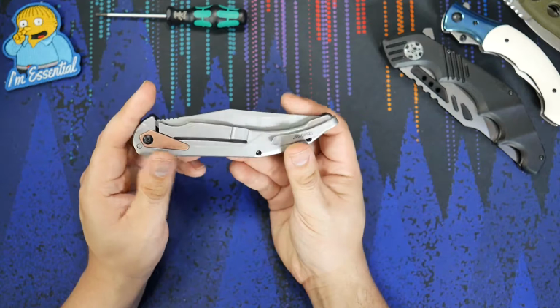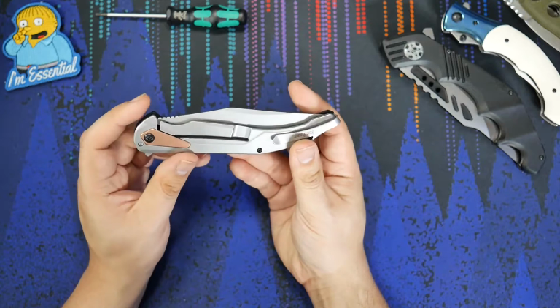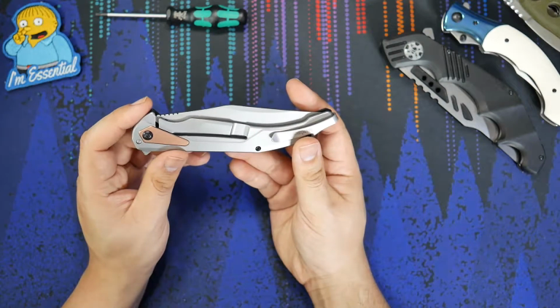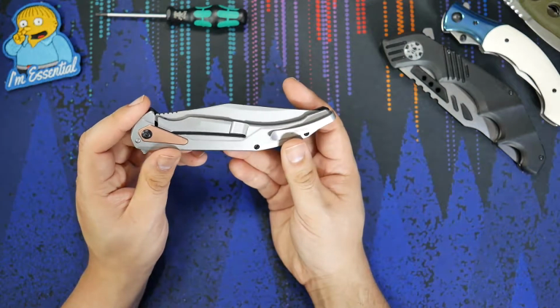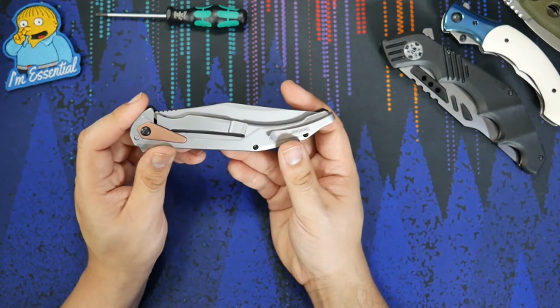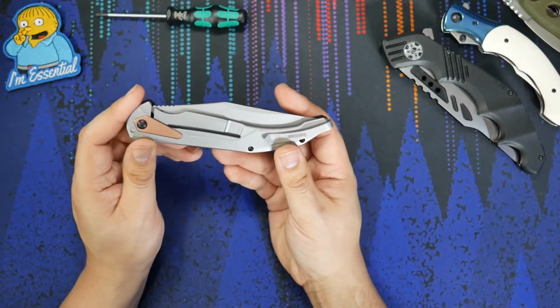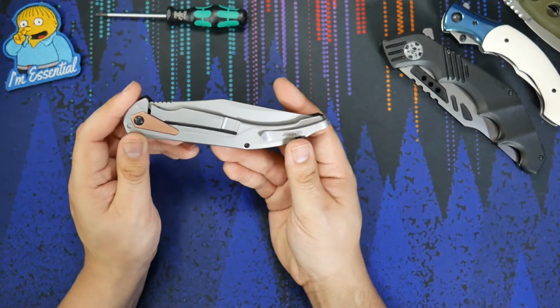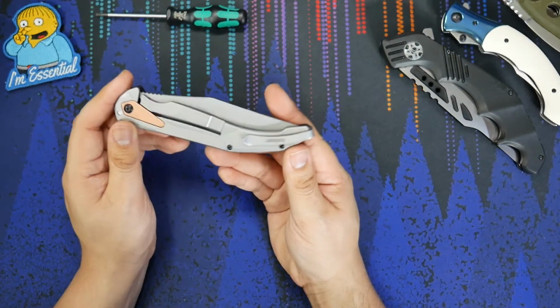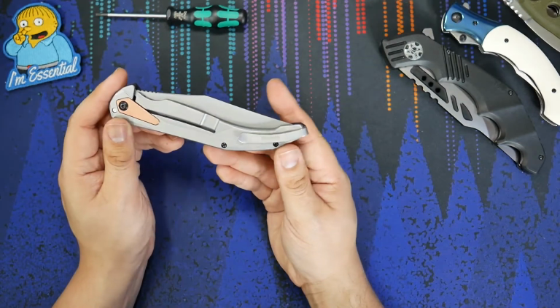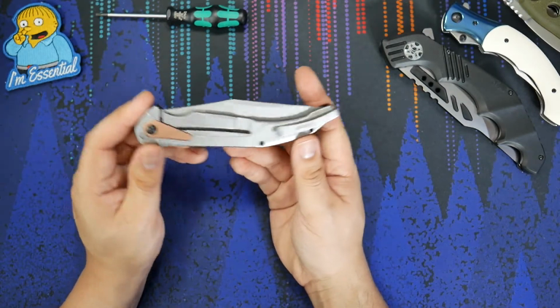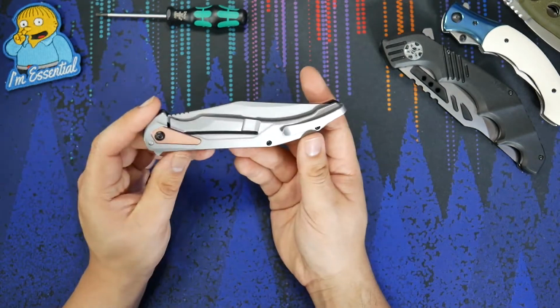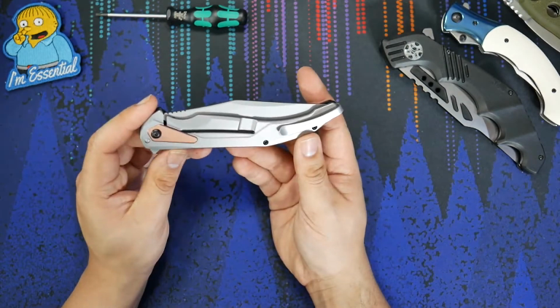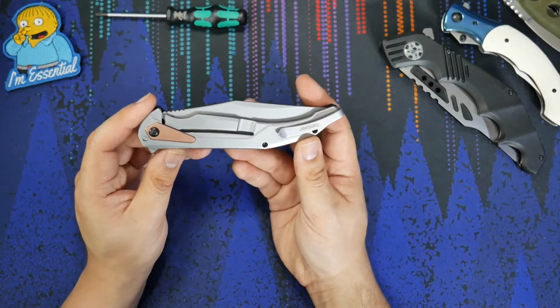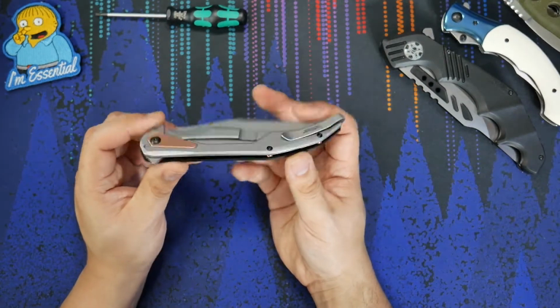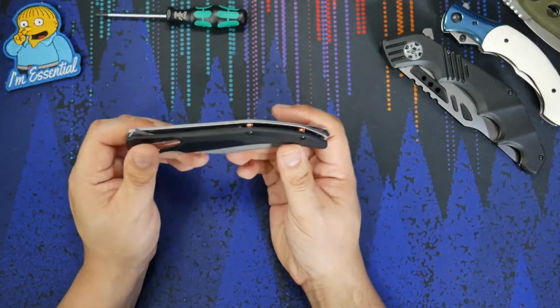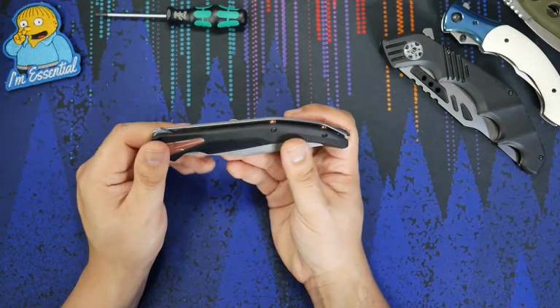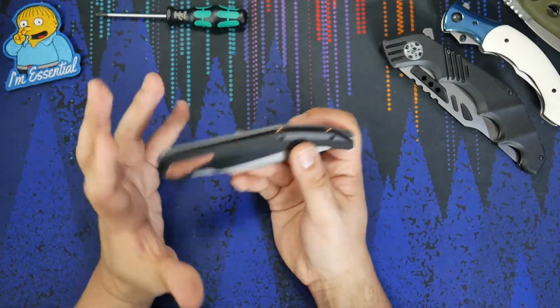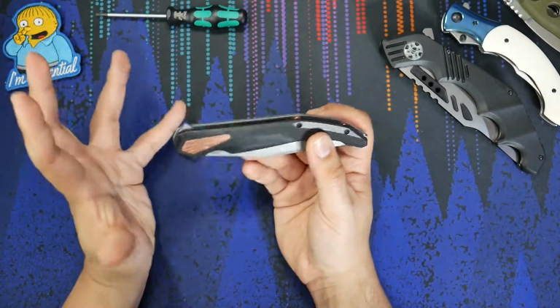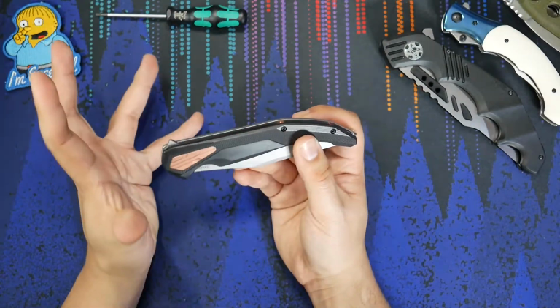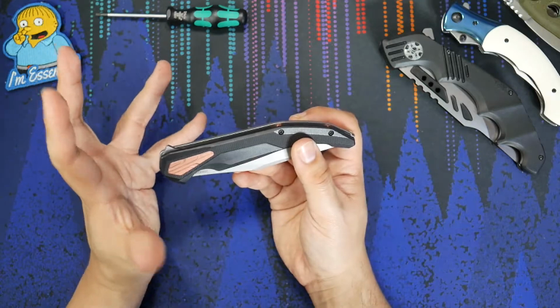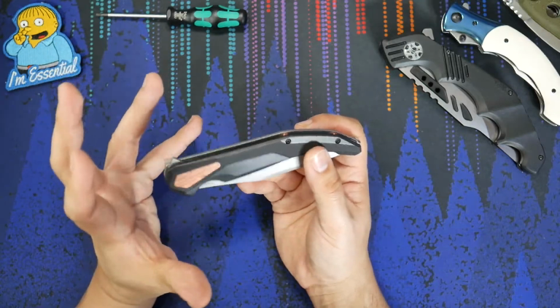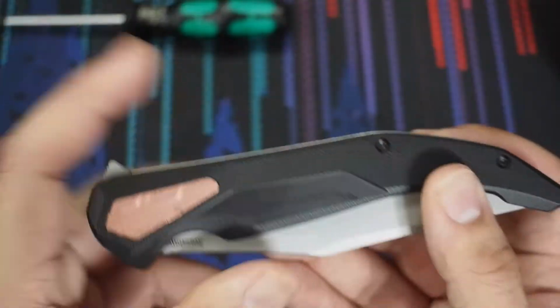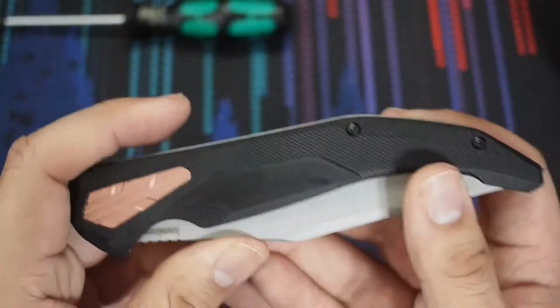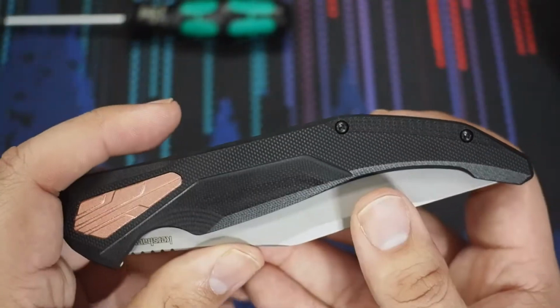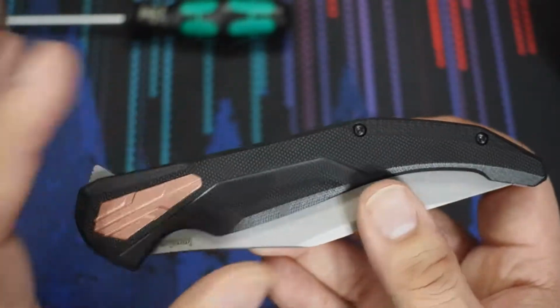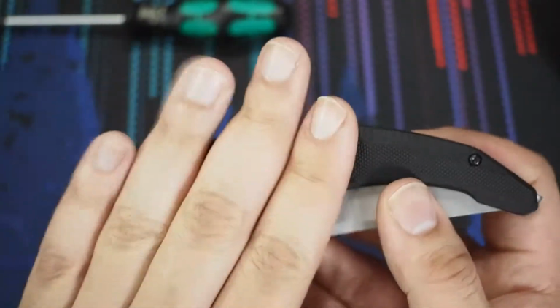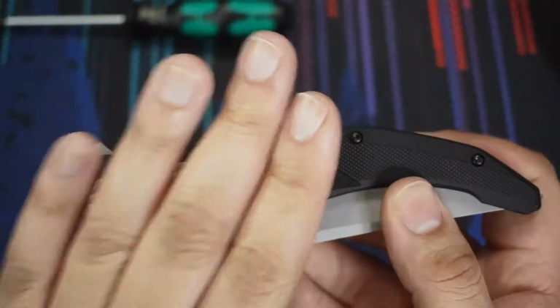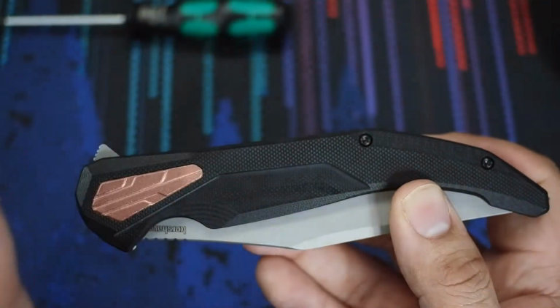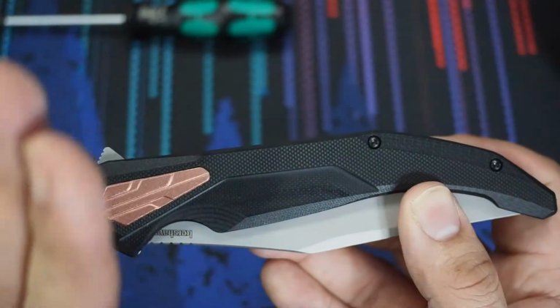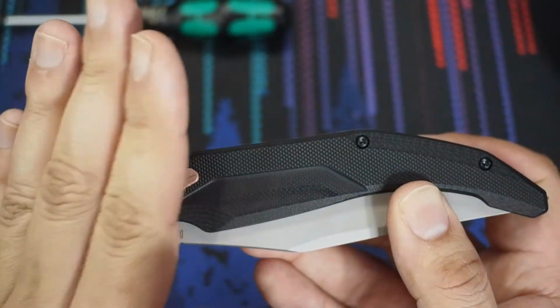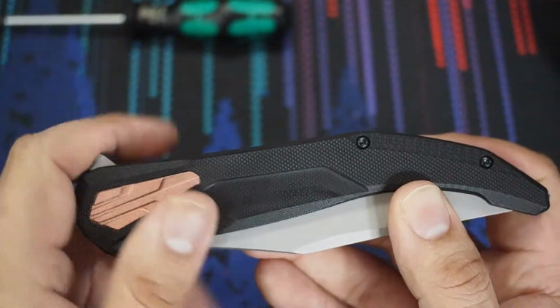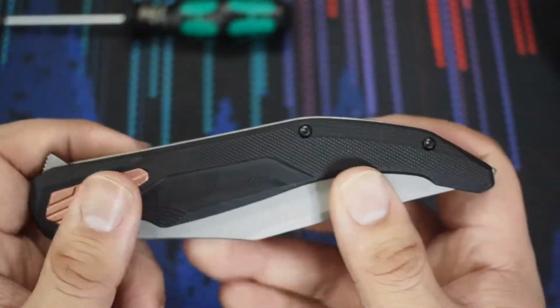Over the years, Kershaw has had a lot of misses with their Chinese production. But this year, everything I've seen so far I've been really impressed with, and the Strata is included in that.